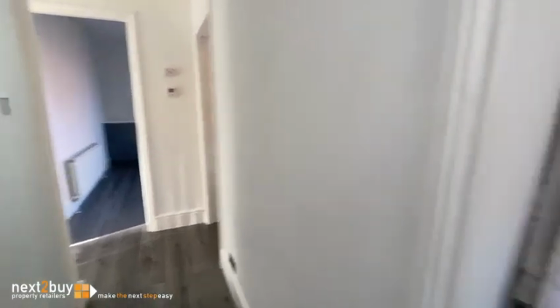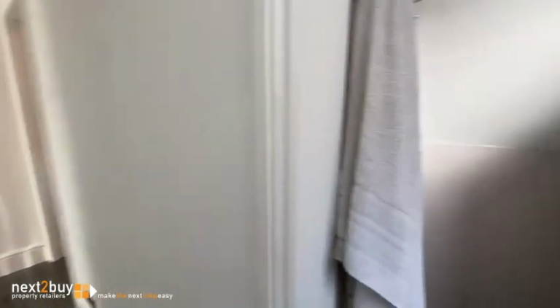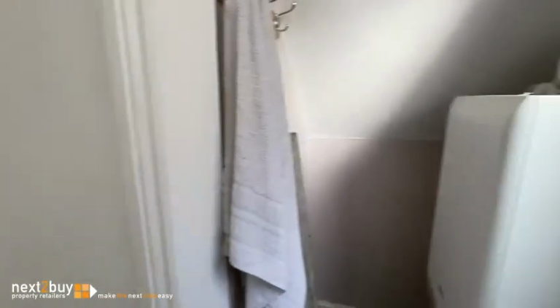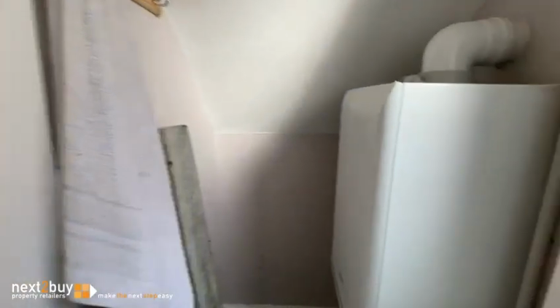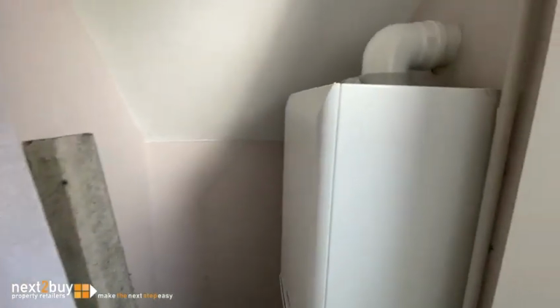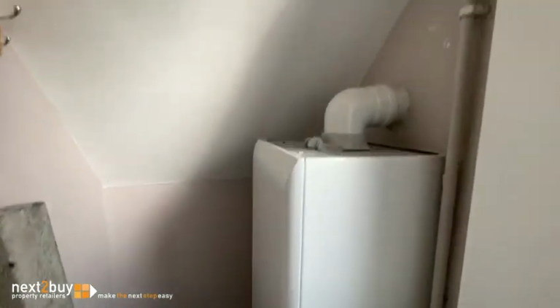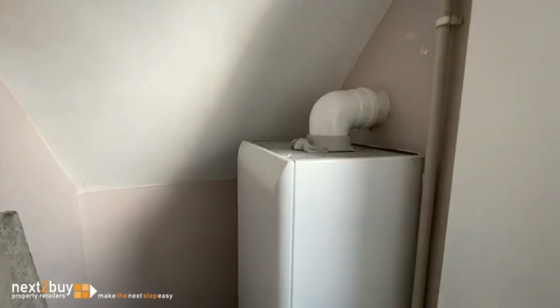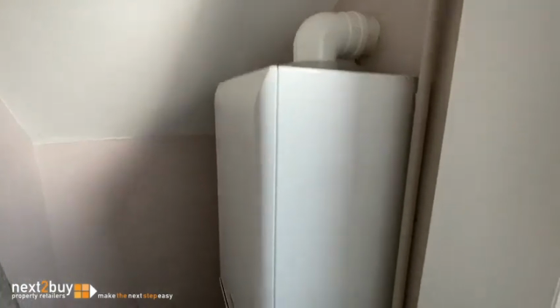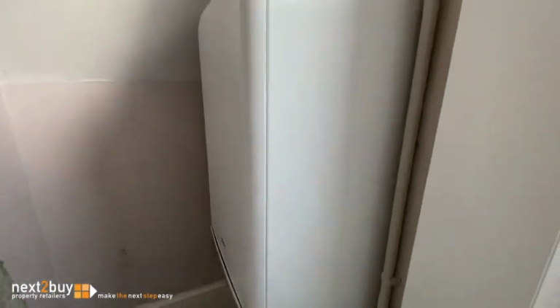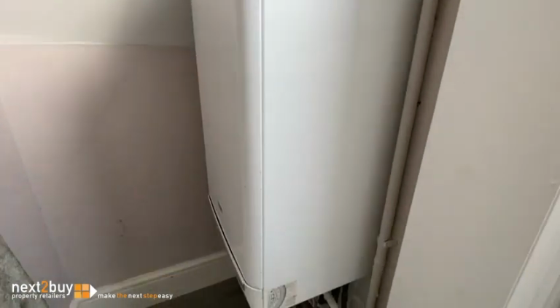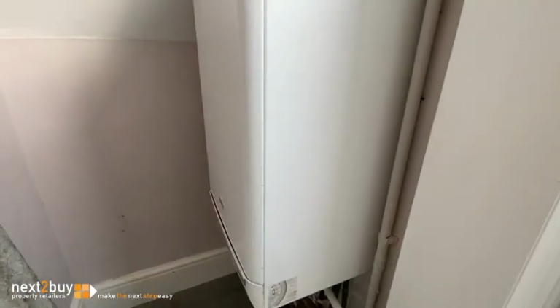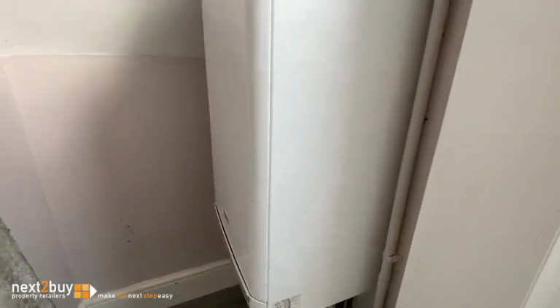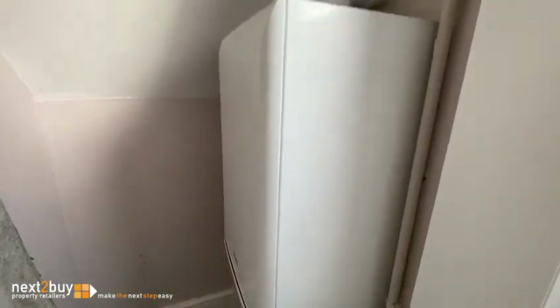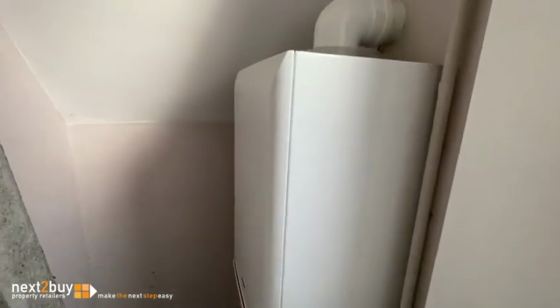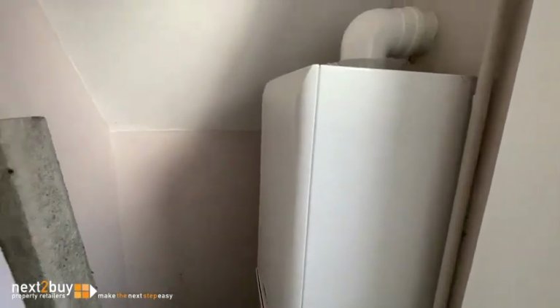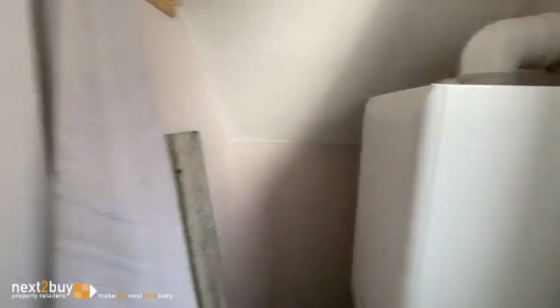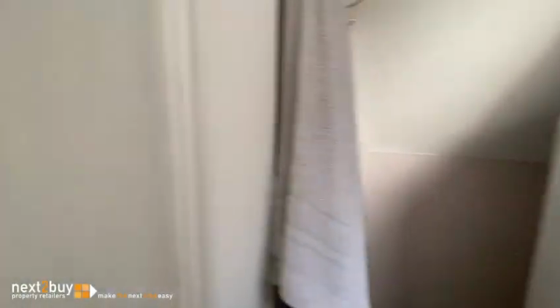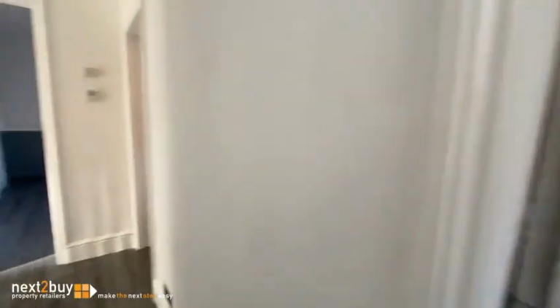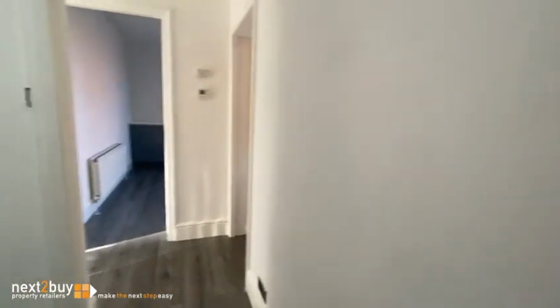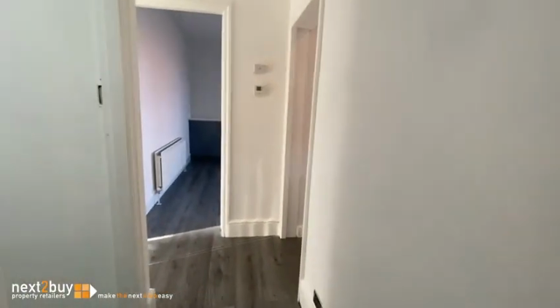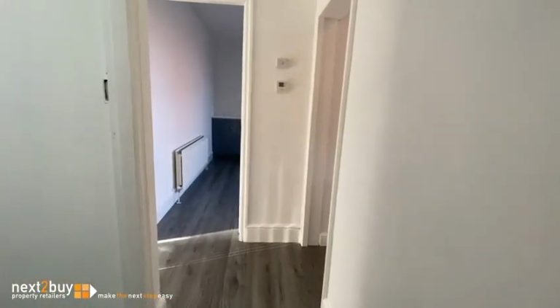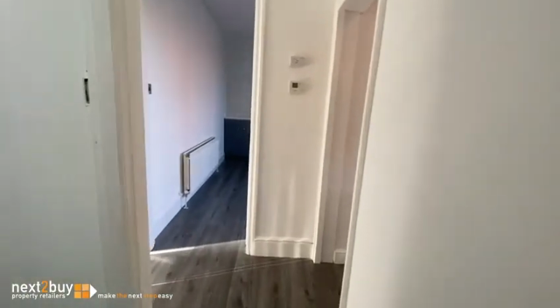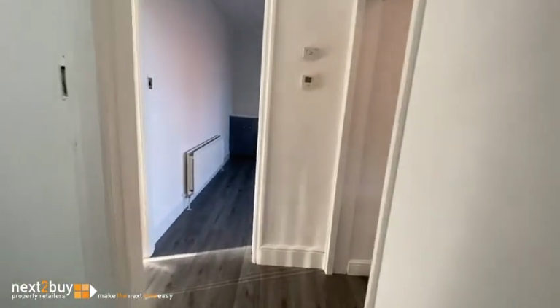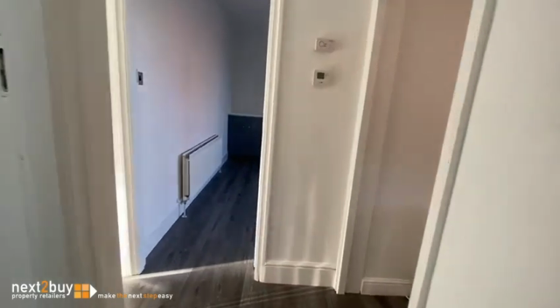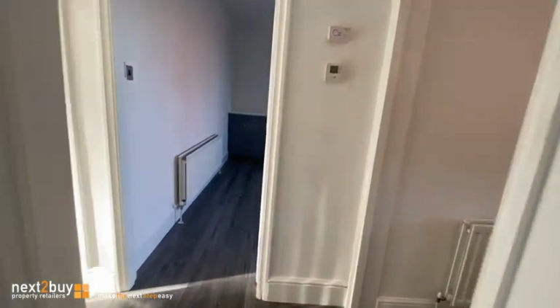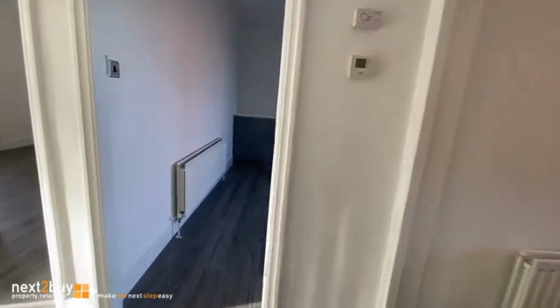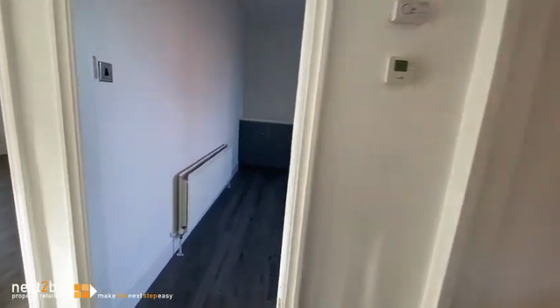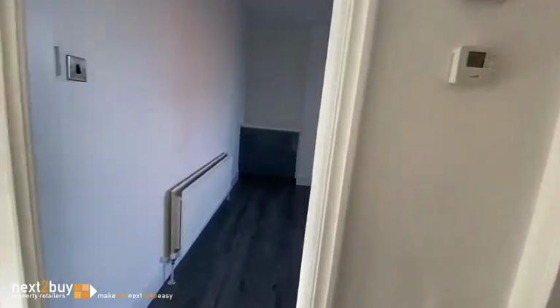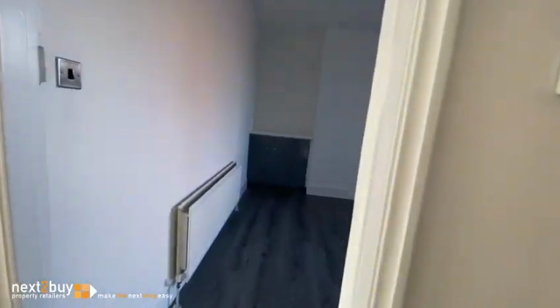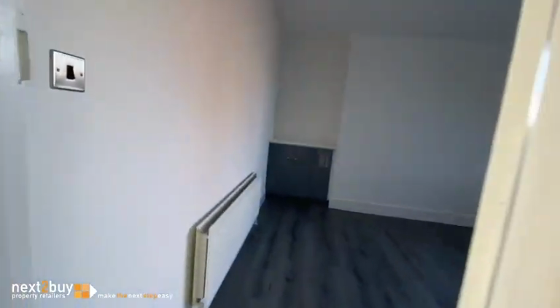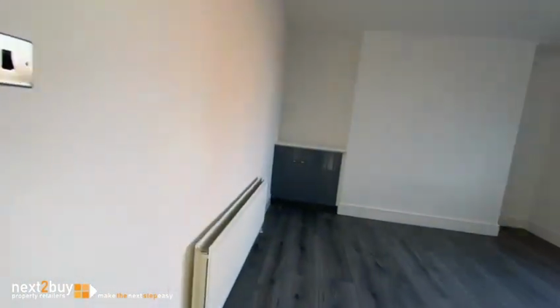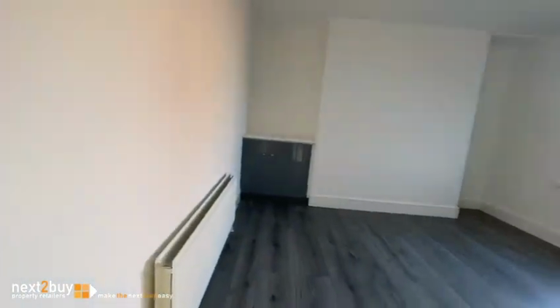There's a storage cupboard with the central heating boiler just on my right-hand side as we come in. And if we go through, we'll get to the living room first.